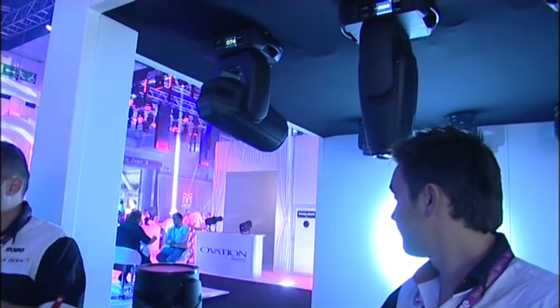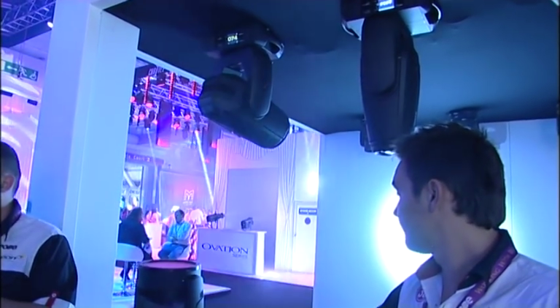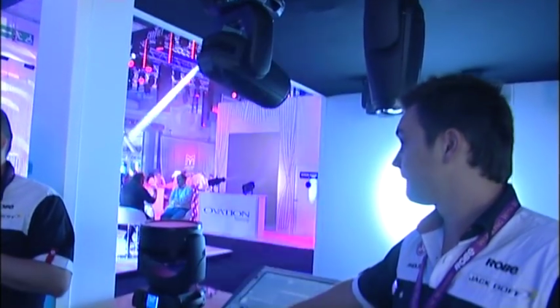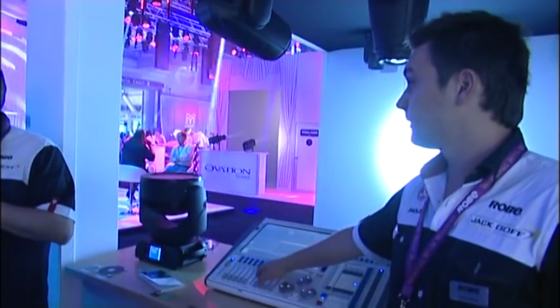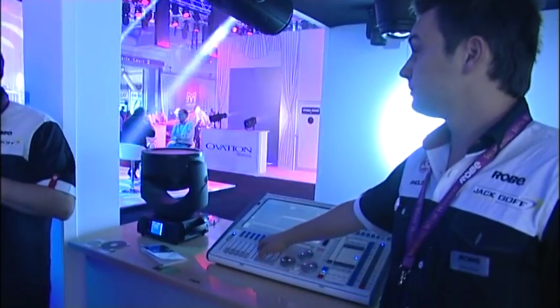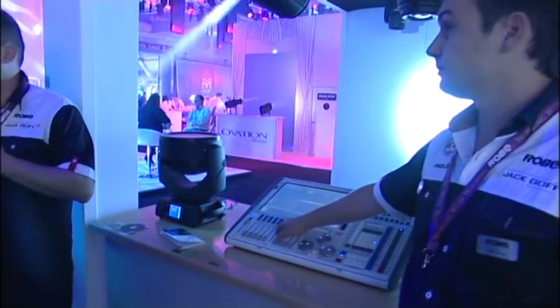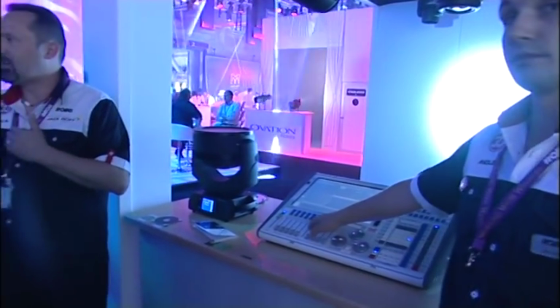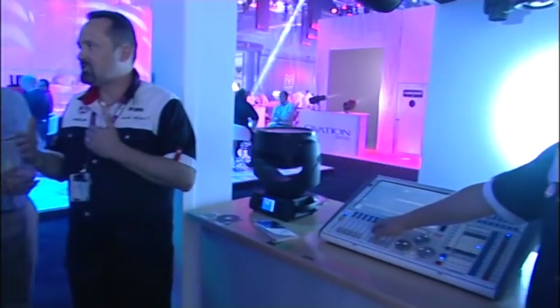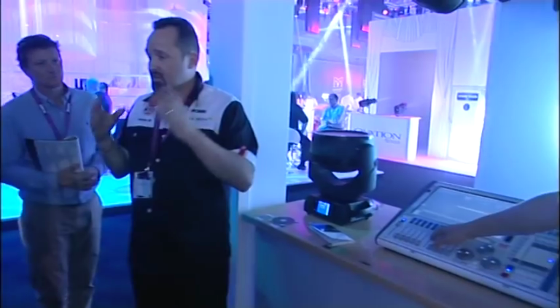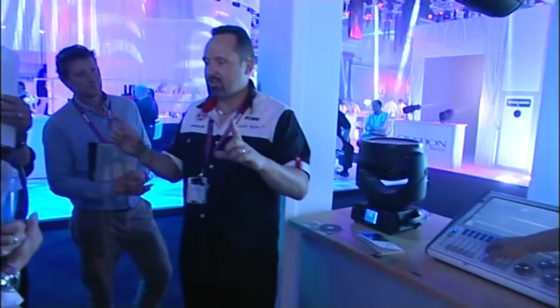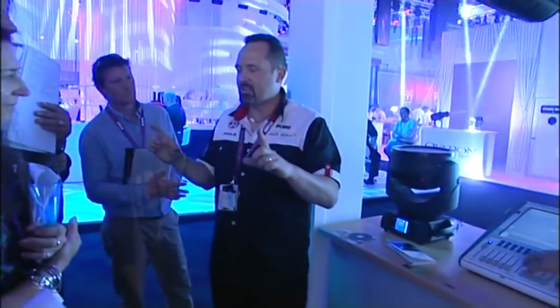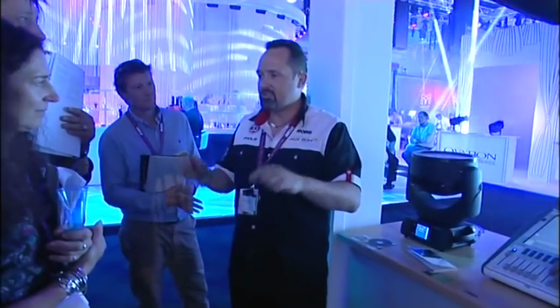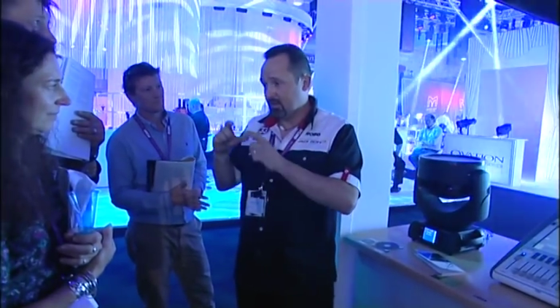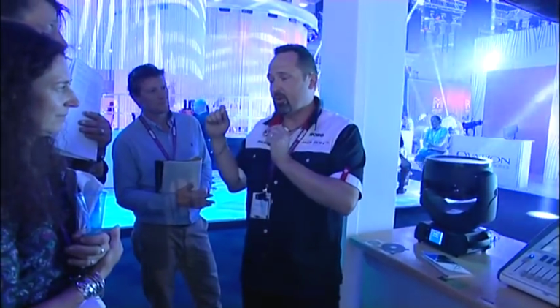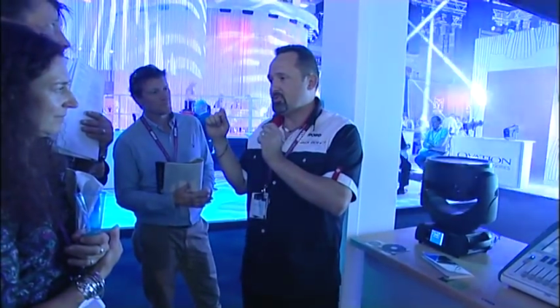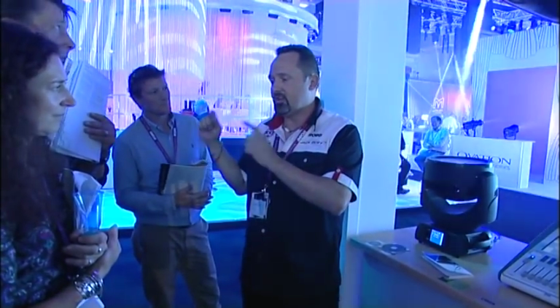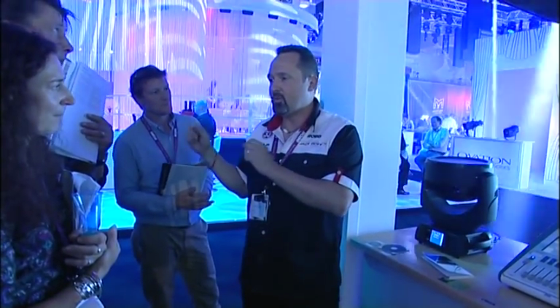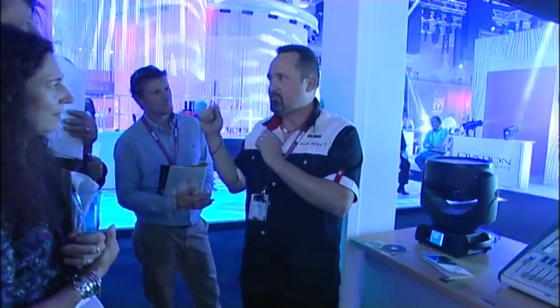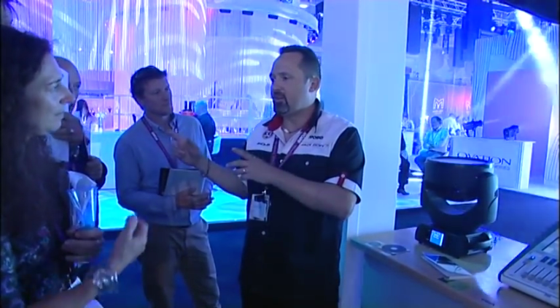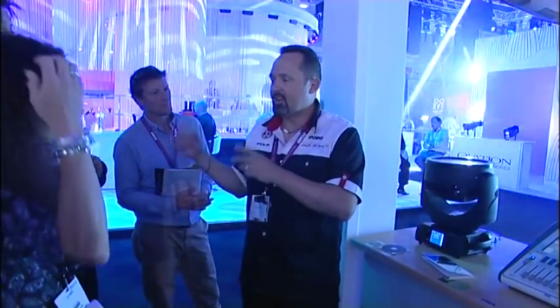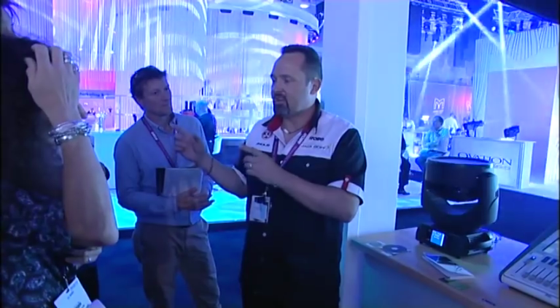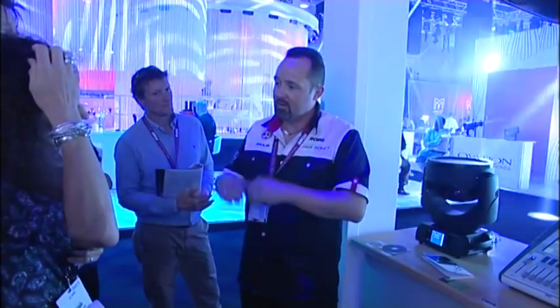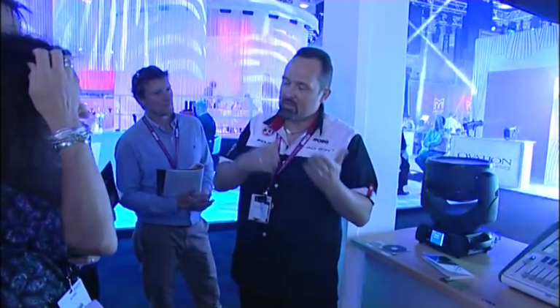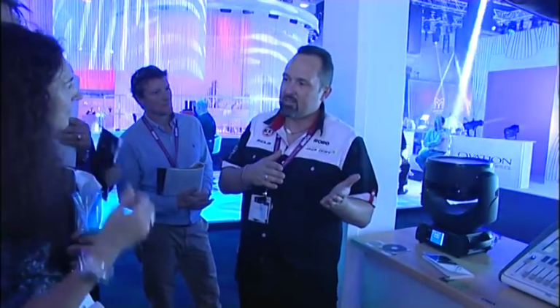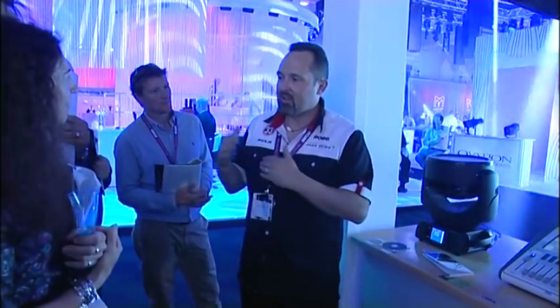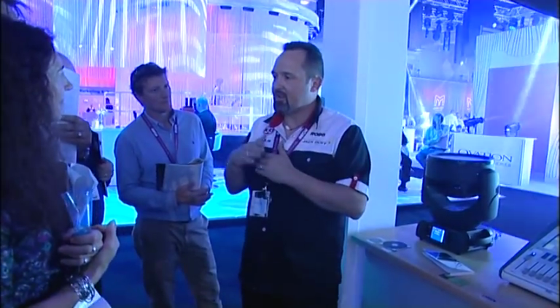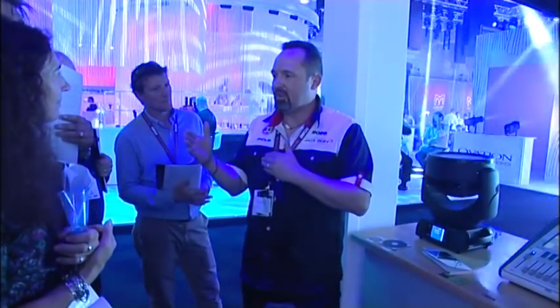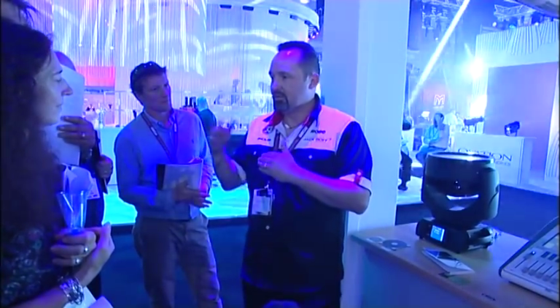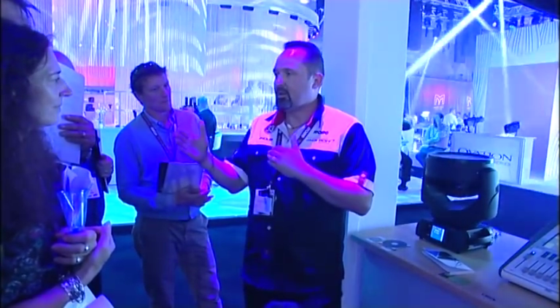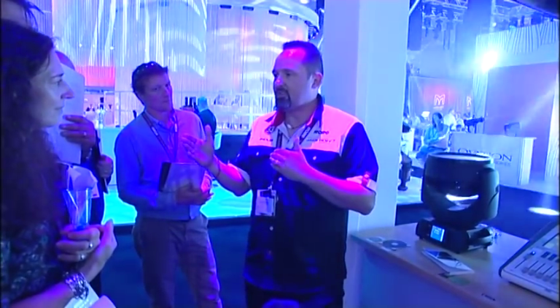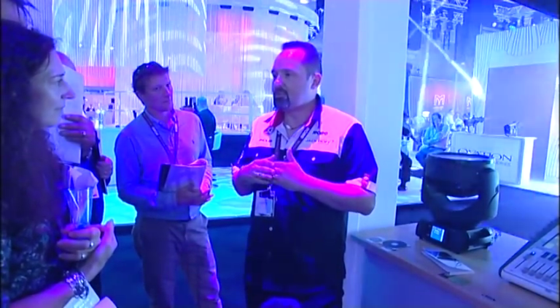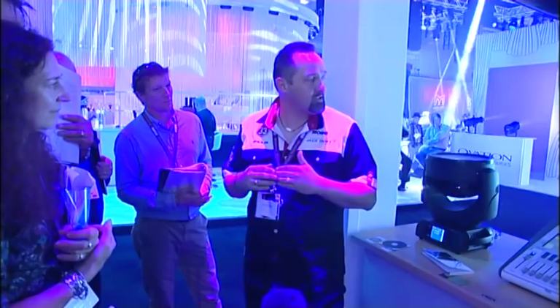So if you're doing a show with a tungsten range of fittings, you set it to be a tungsten fitting. If you're doing a show with a bunch of moving lights at 8,000 Kelvin, you can tell it to be that, and then the colours will mix seamlessly with those projectors.